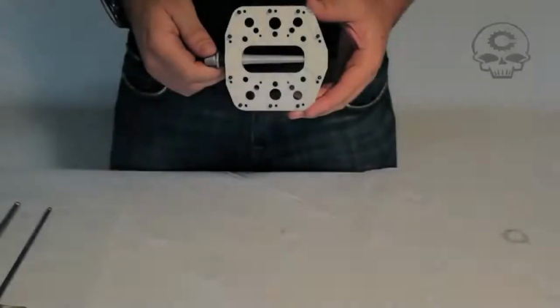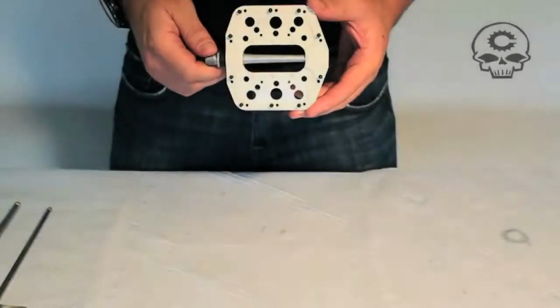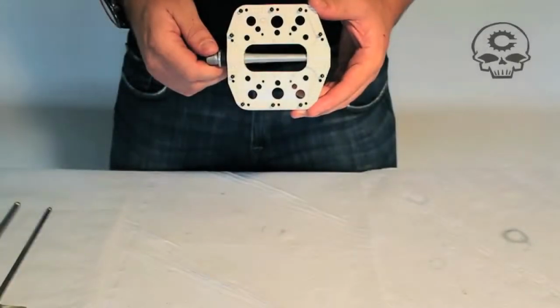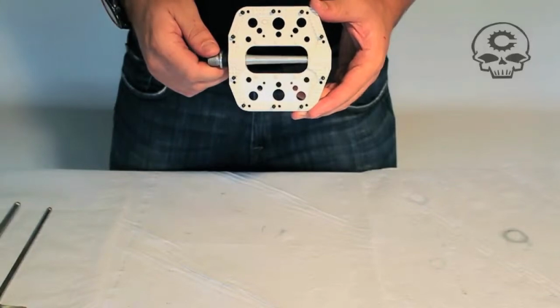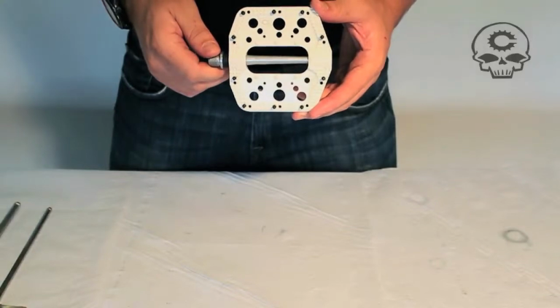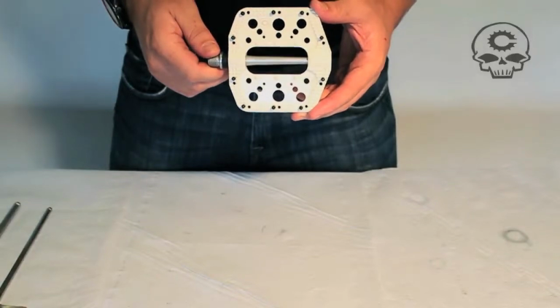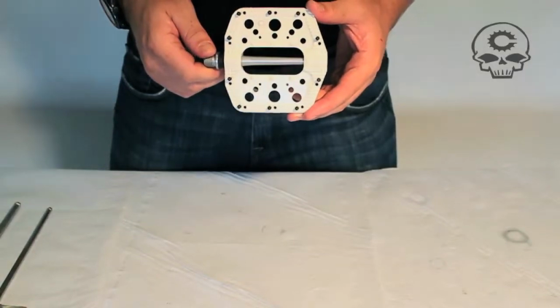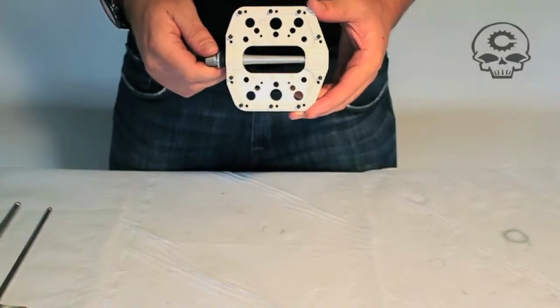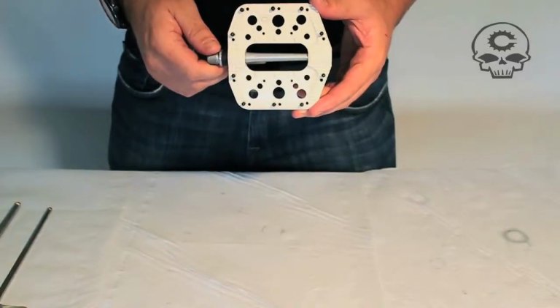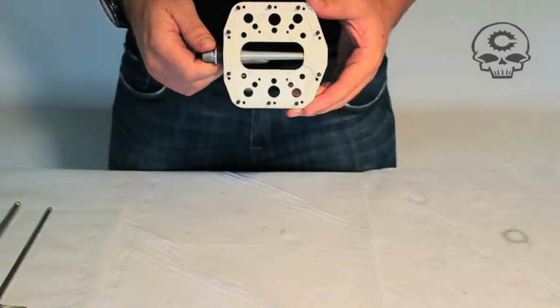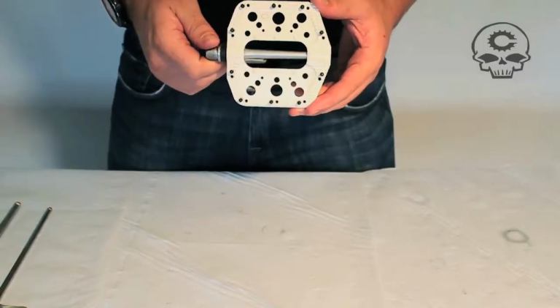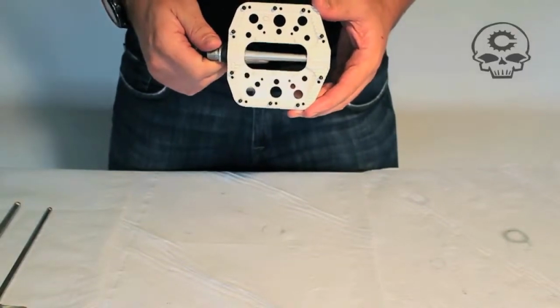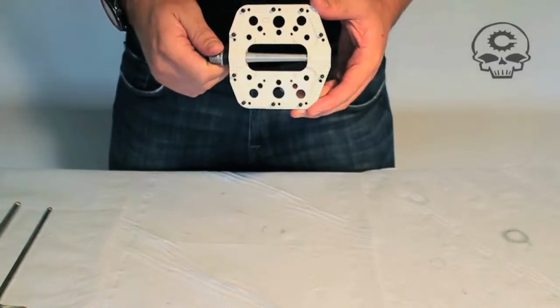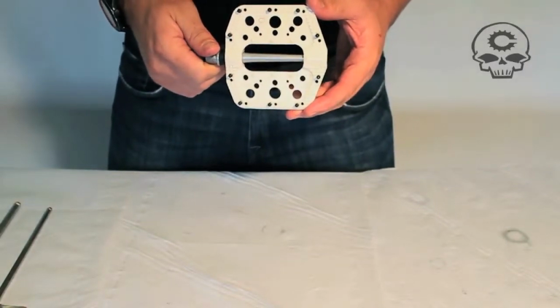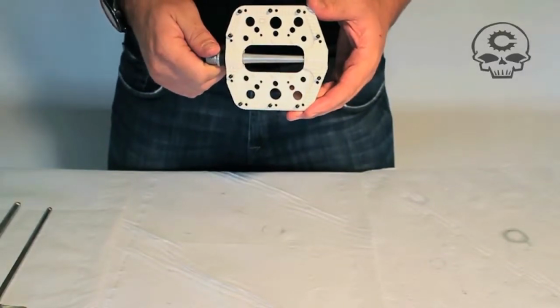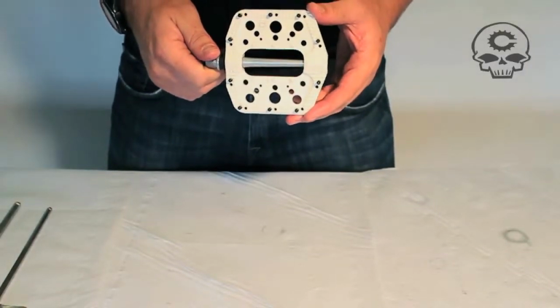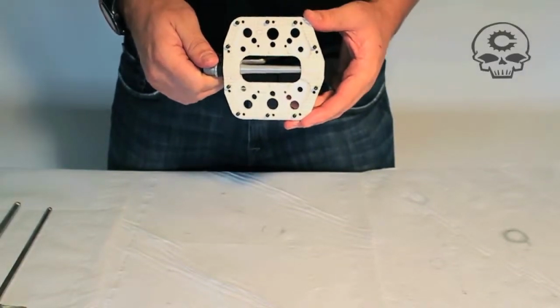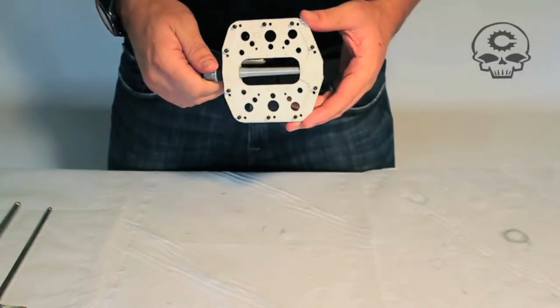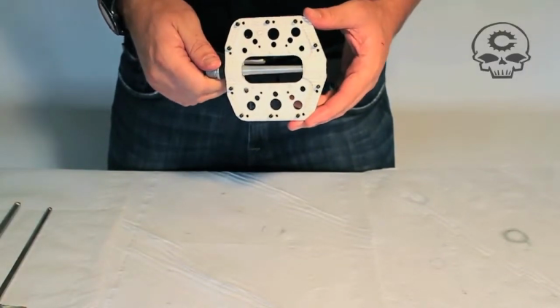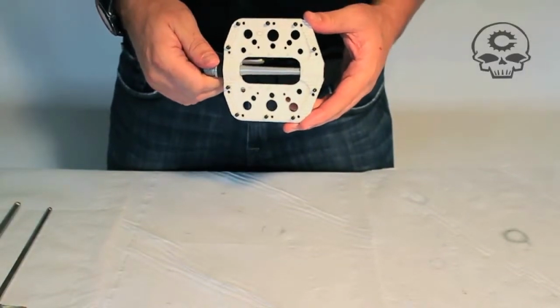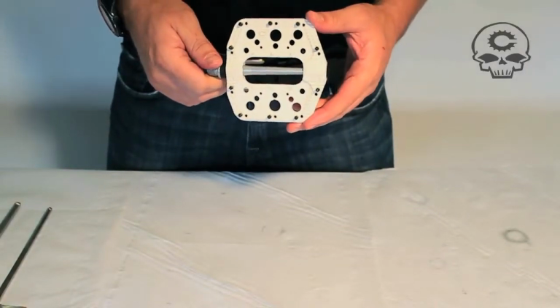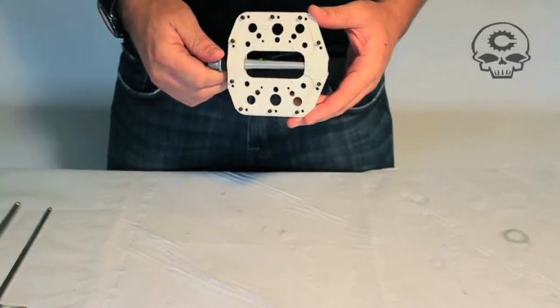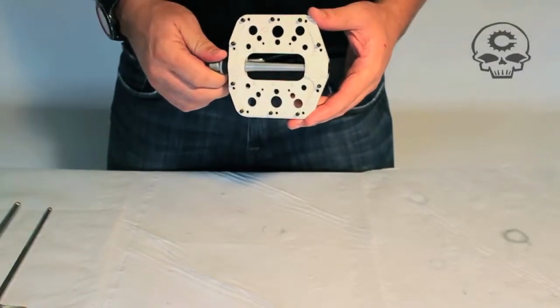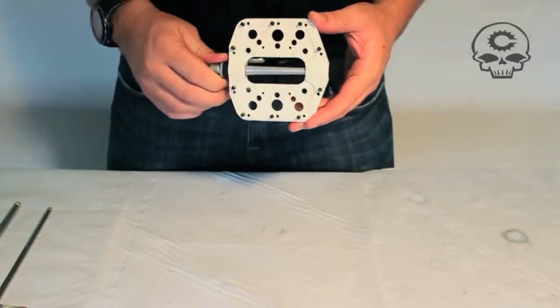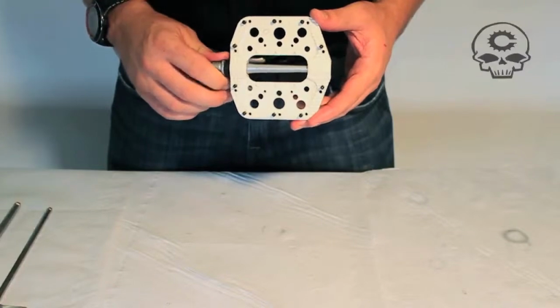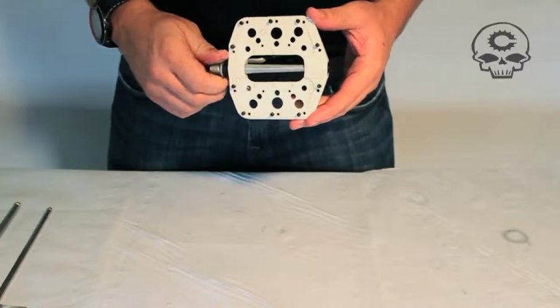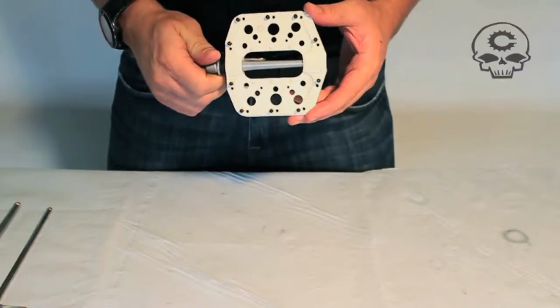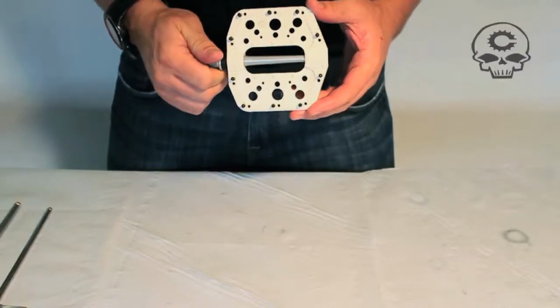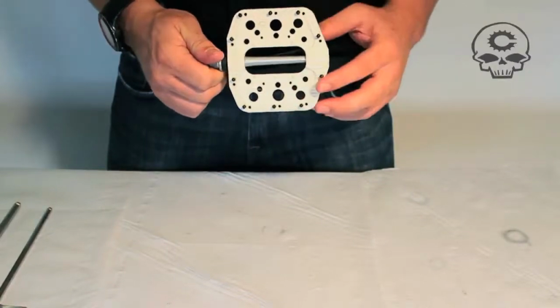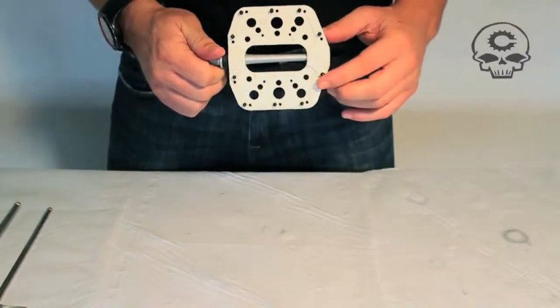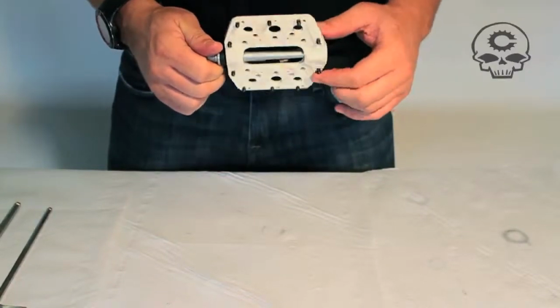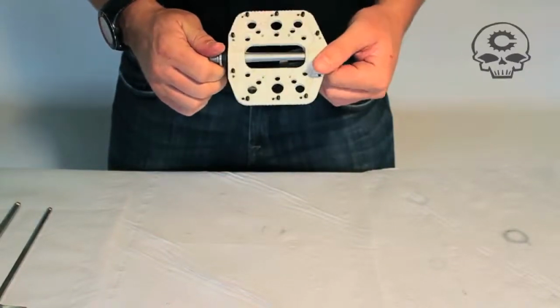Hi, Chris Canfield, Canfield Brothers Bikes and Components. This is your Crampon Classic Maintenance Guide.